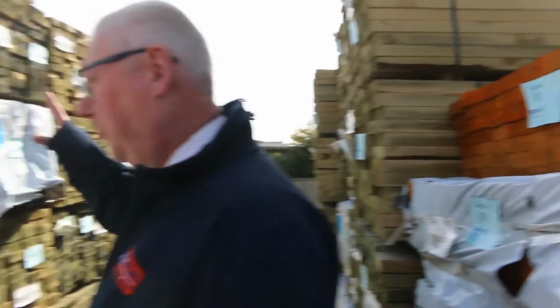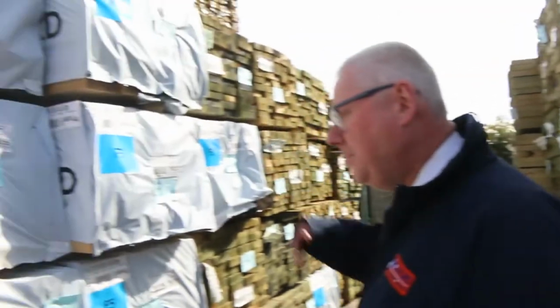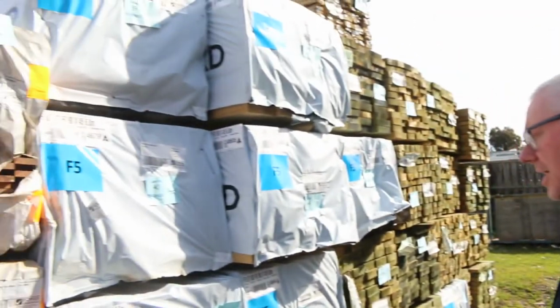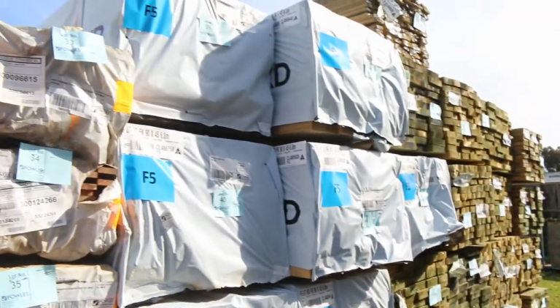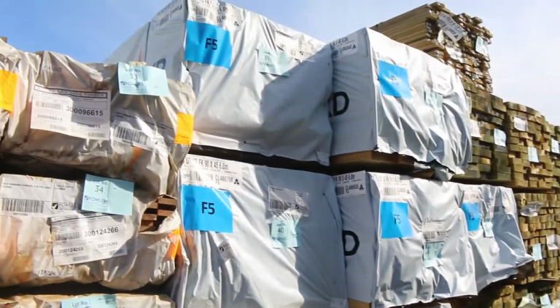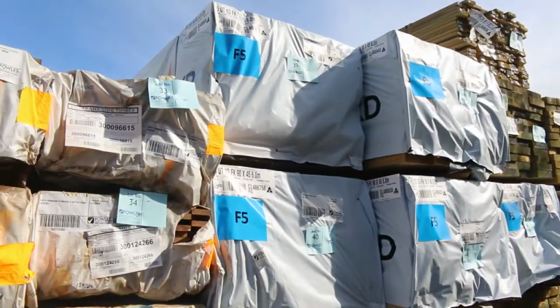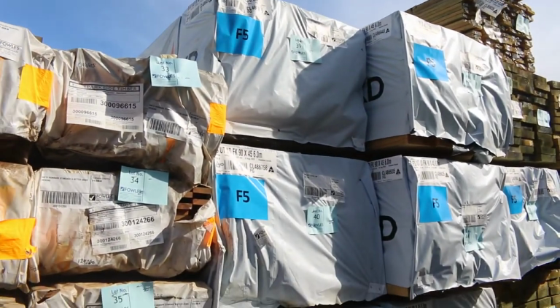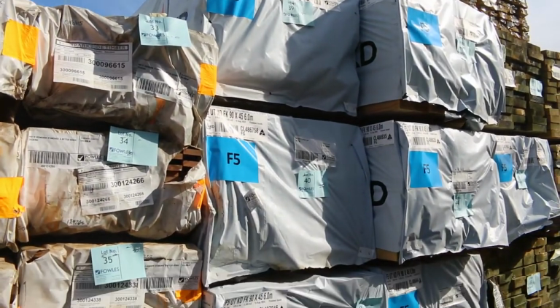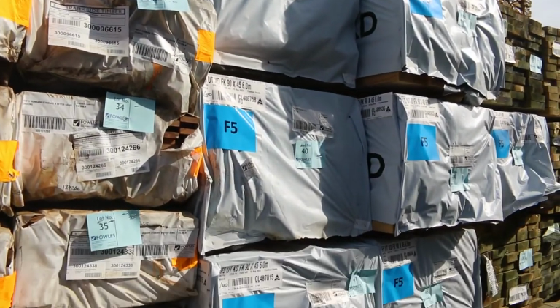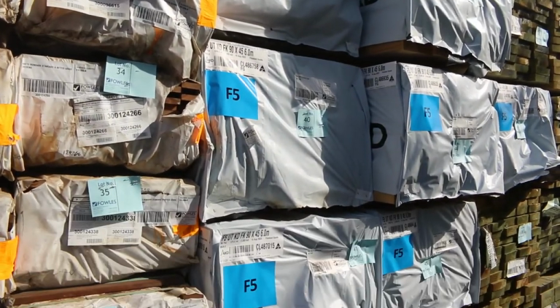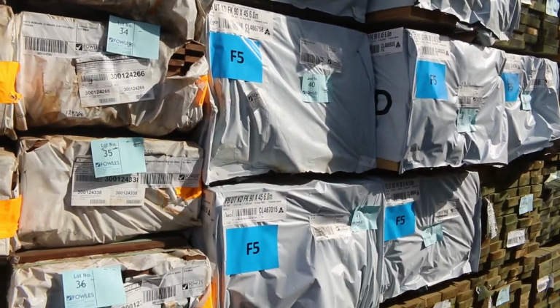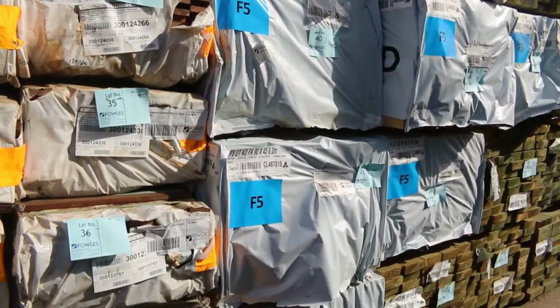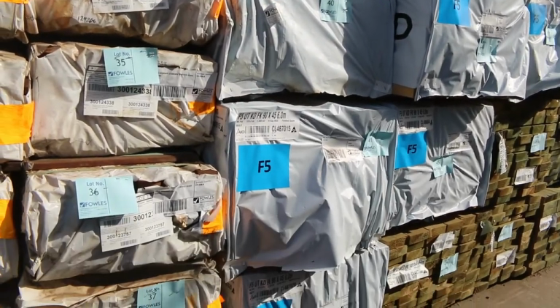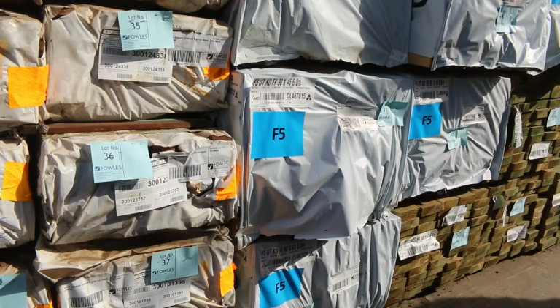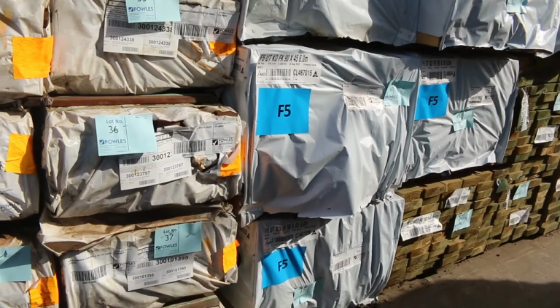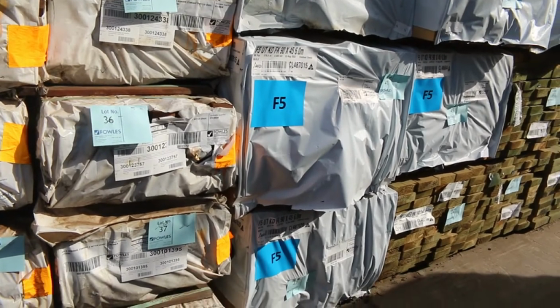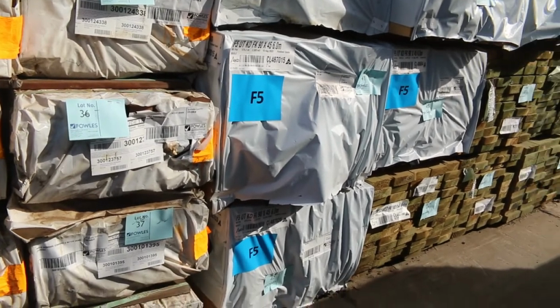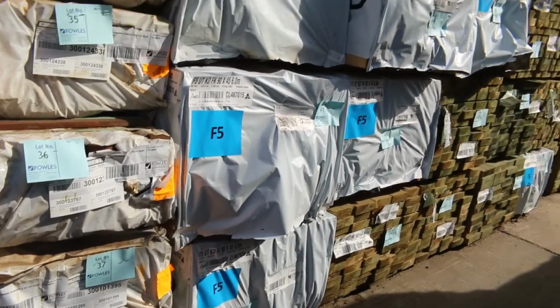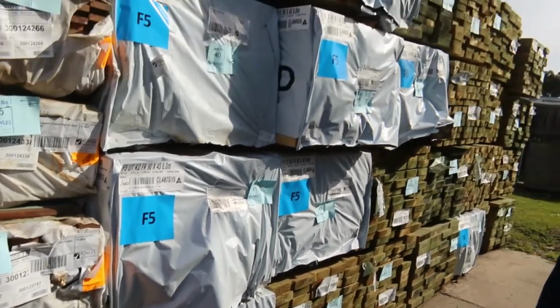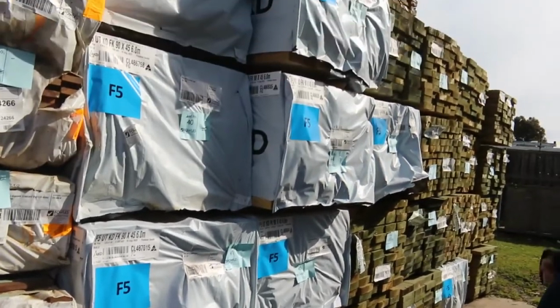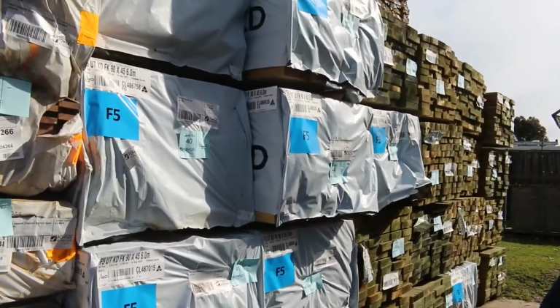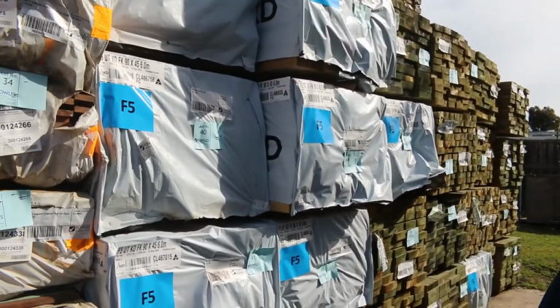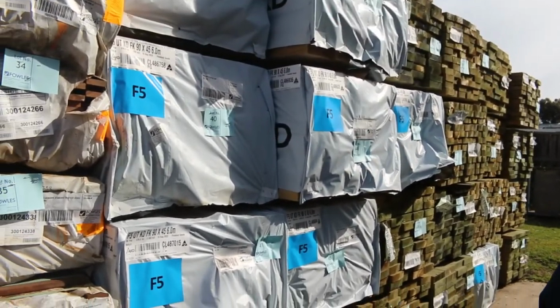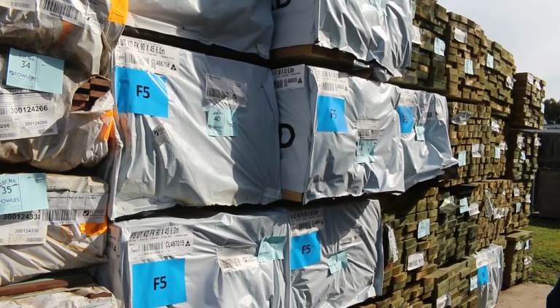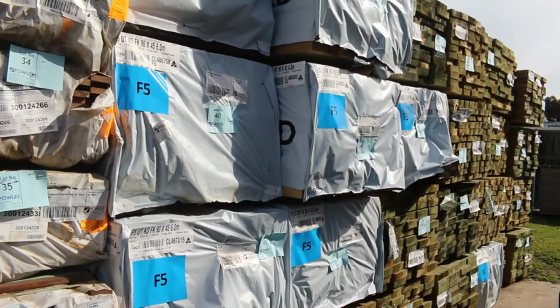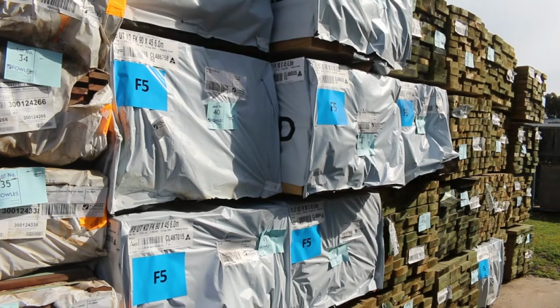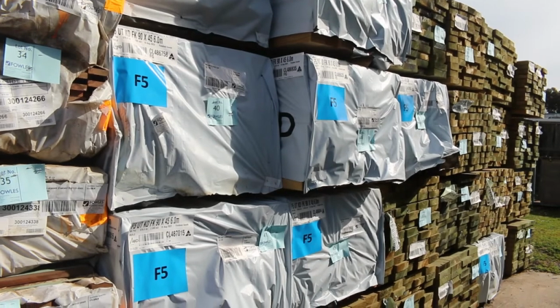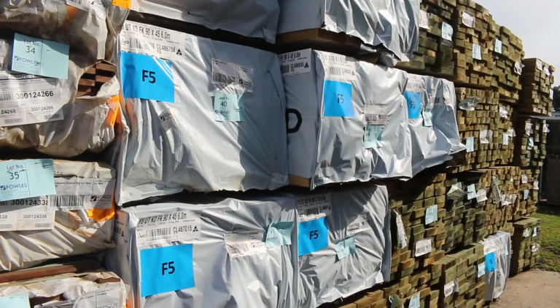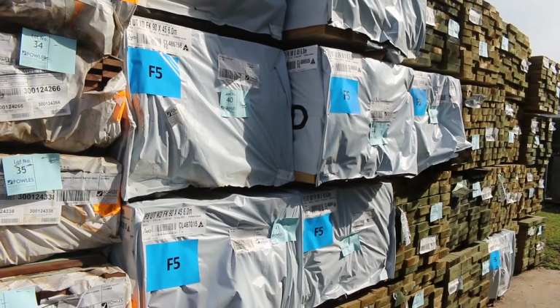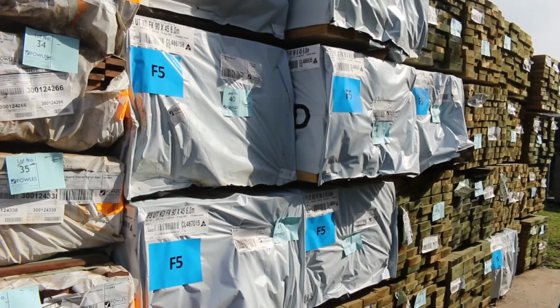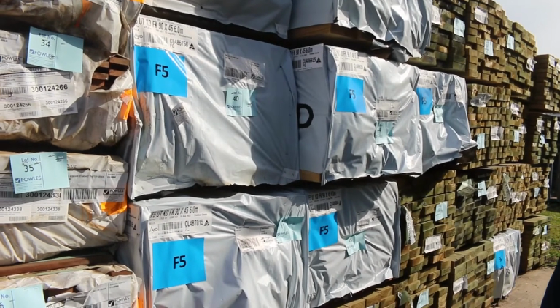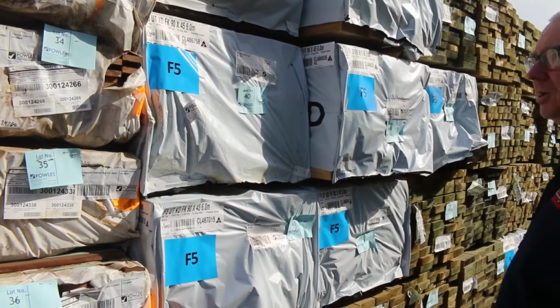Heaps of framing pine in the F5, 9045. Got quite a few packs of 6.0s there. Also got a lot of tree pine long length — 90 by 45, 140 by 45, and also 190 by 45 there as well.